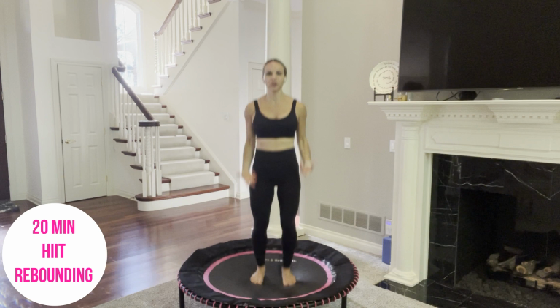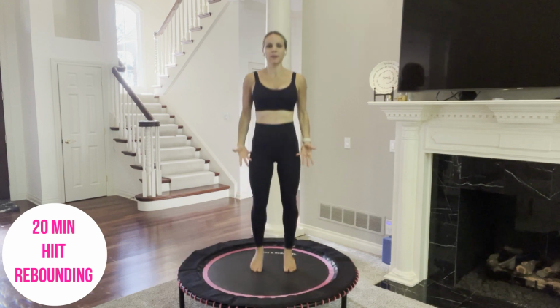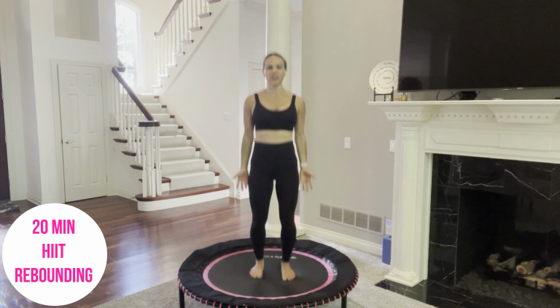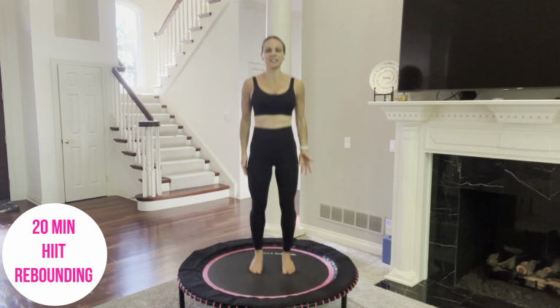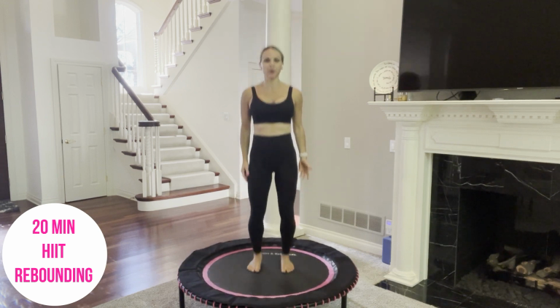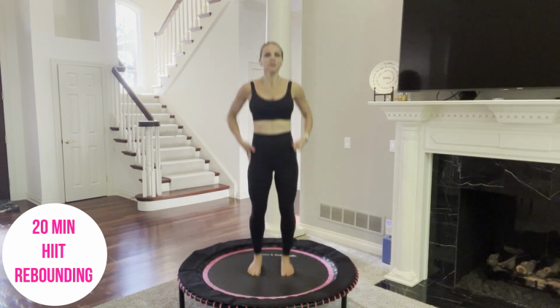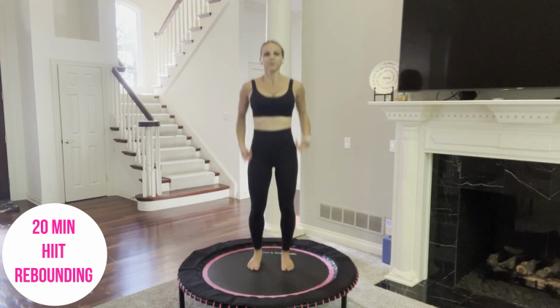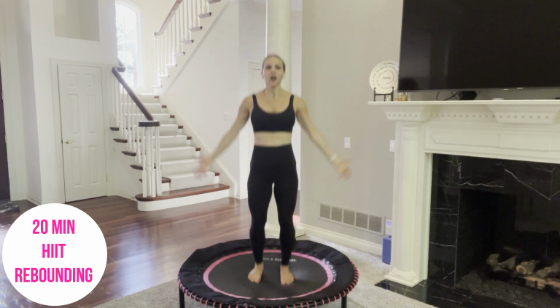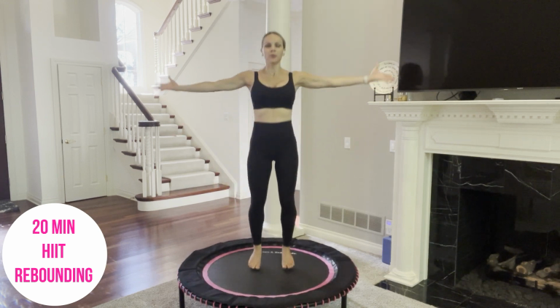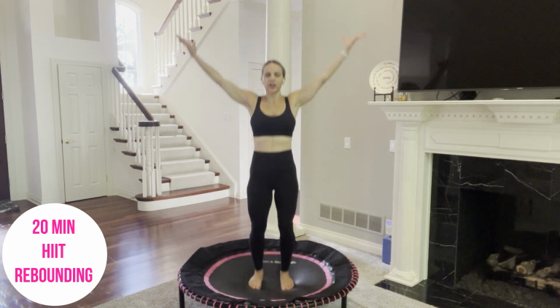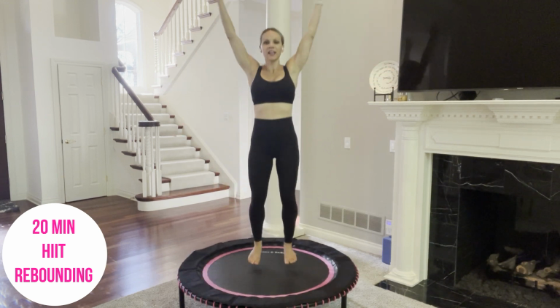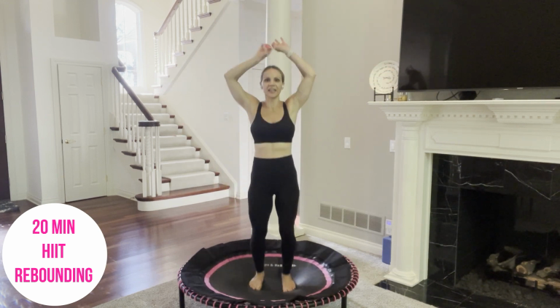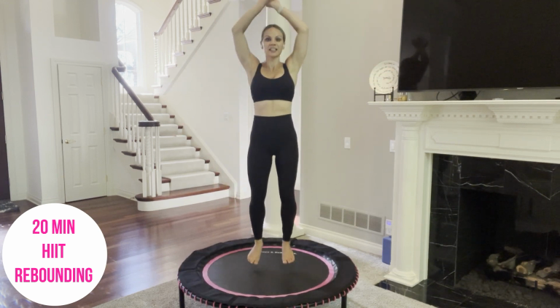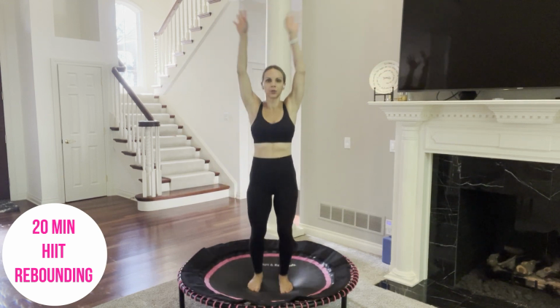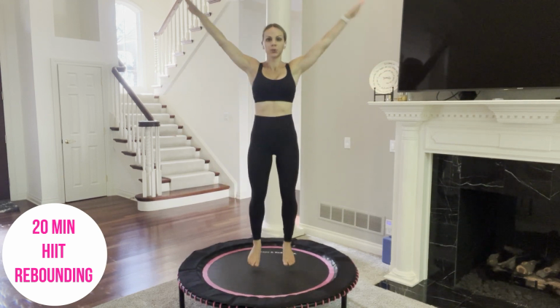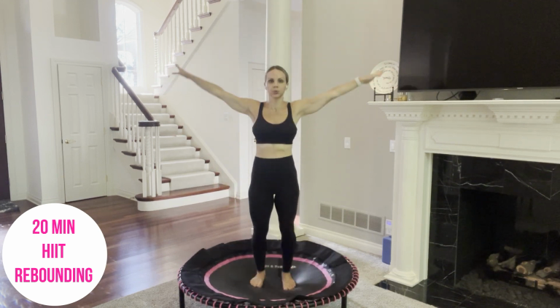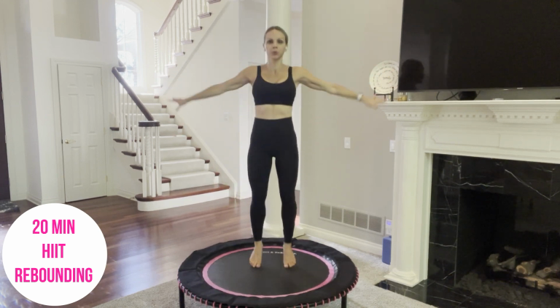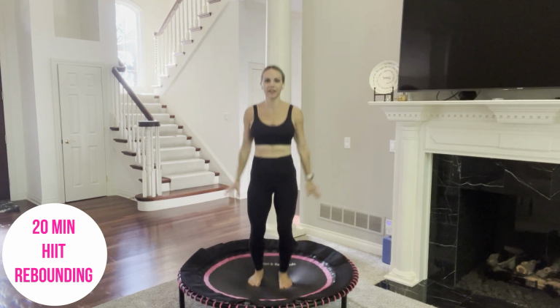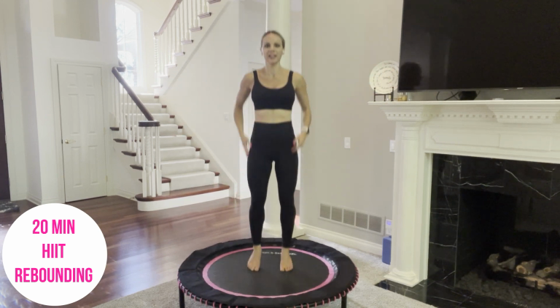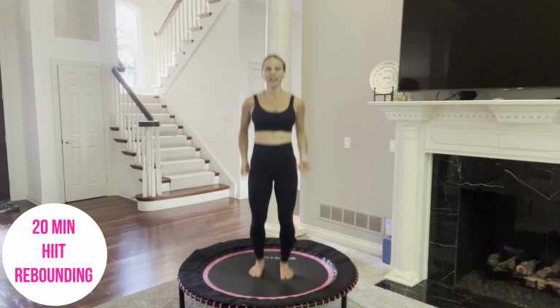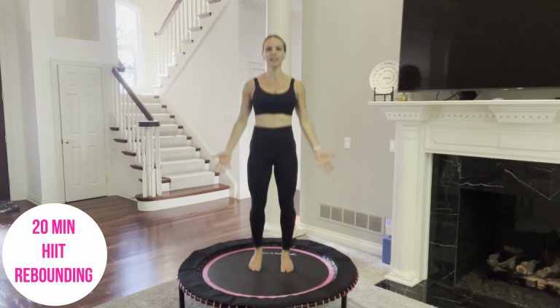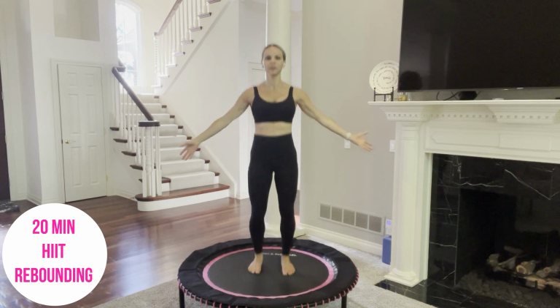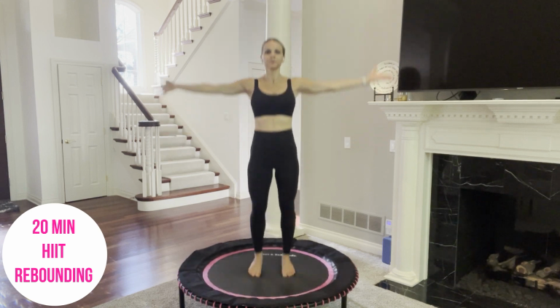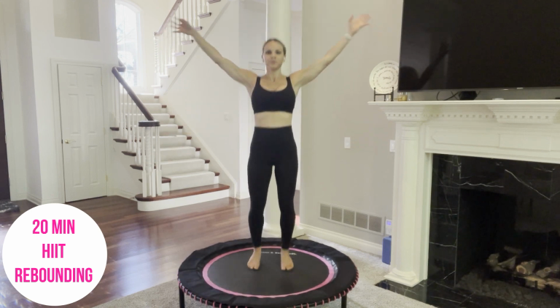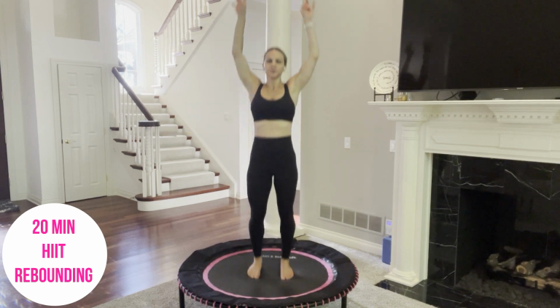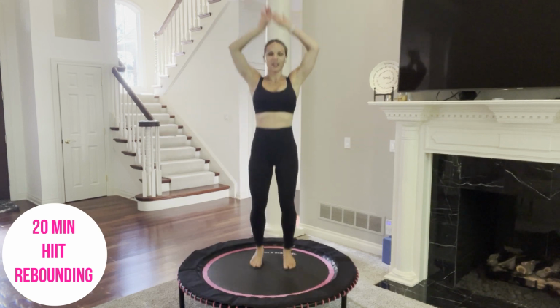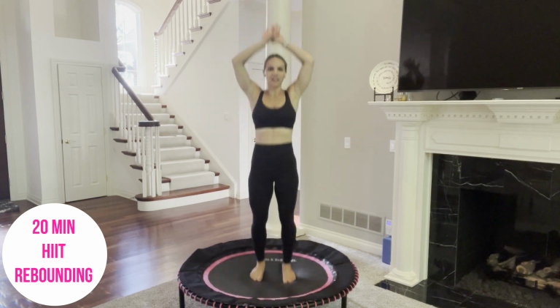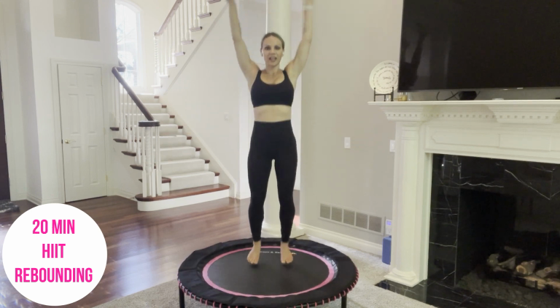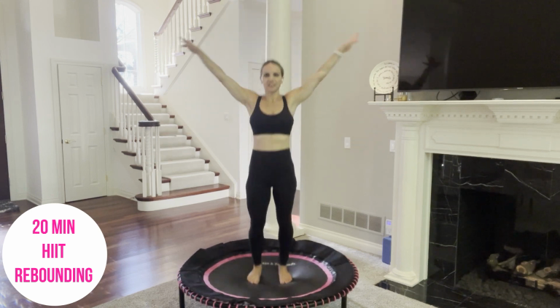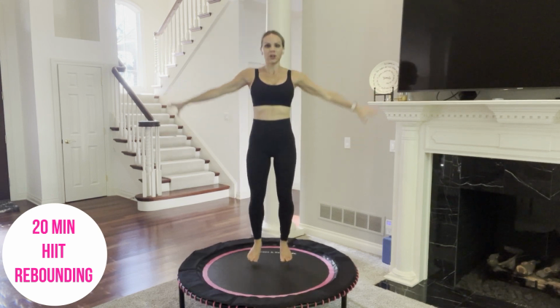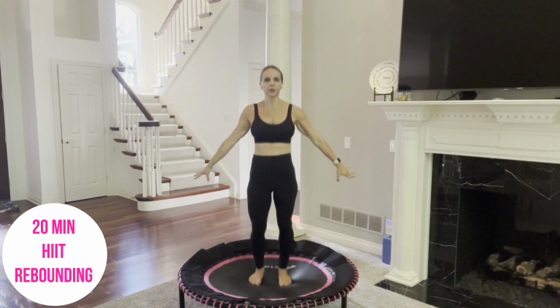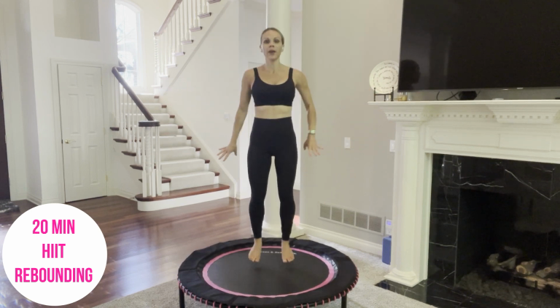Bring your arms out by your side. Take a deep breath in. Arms sweep overhead and exhale. Do that again — inhale and exhale.